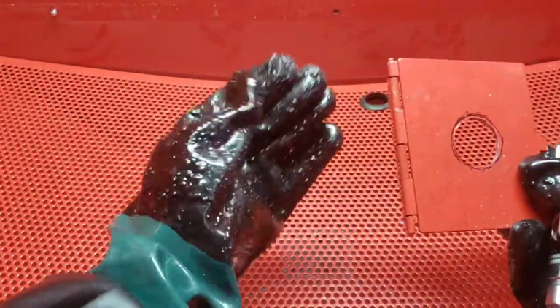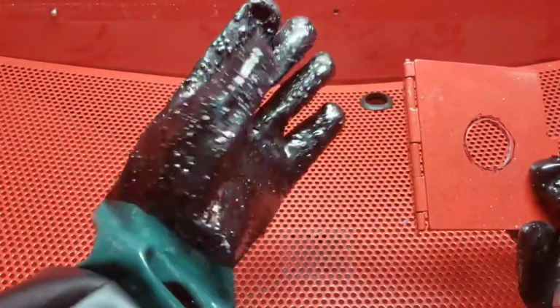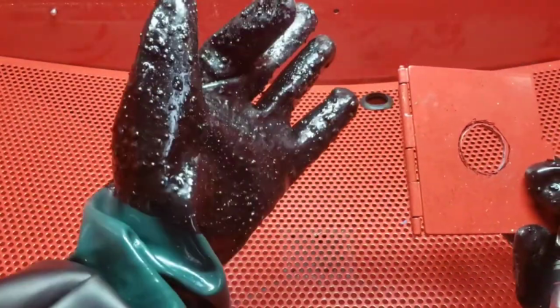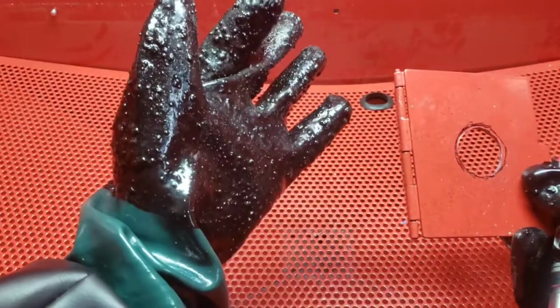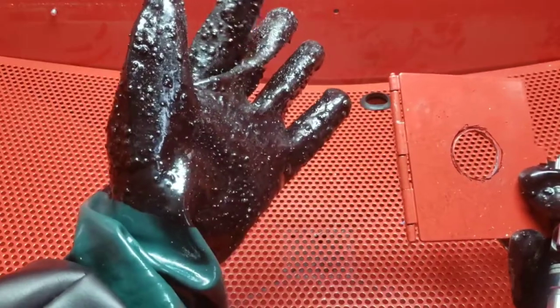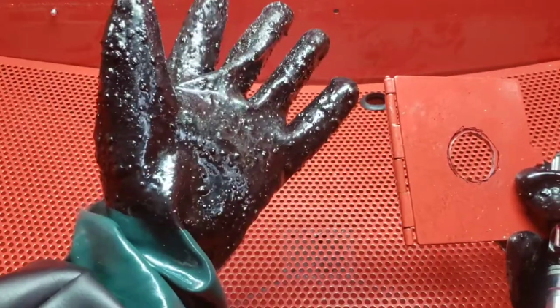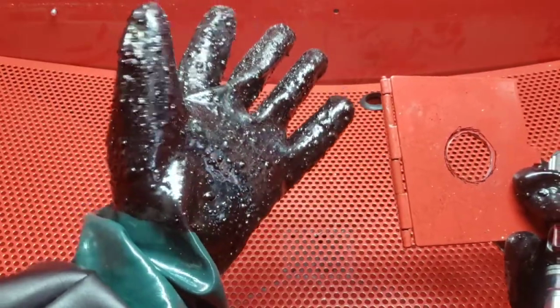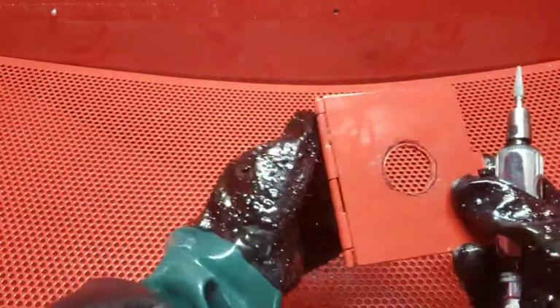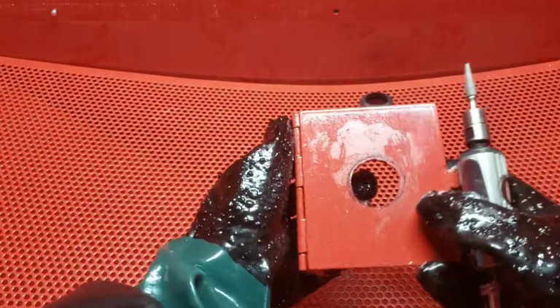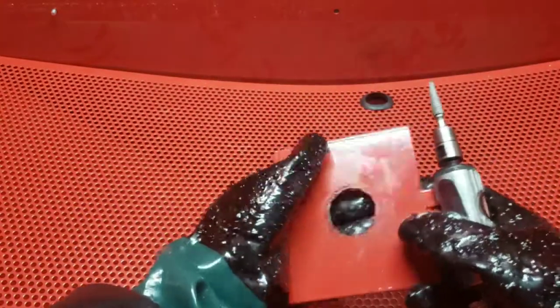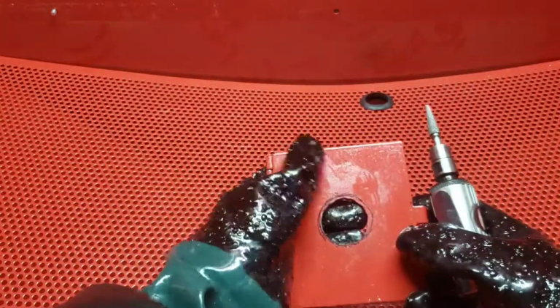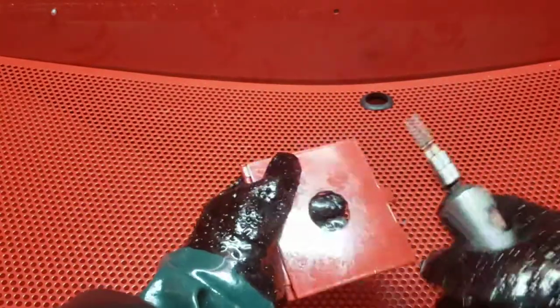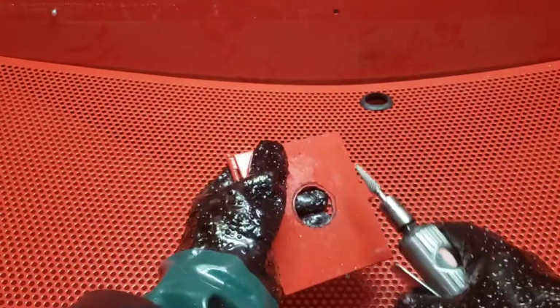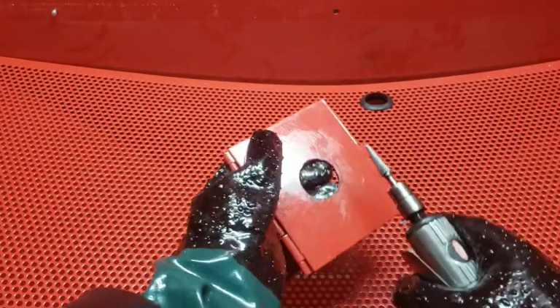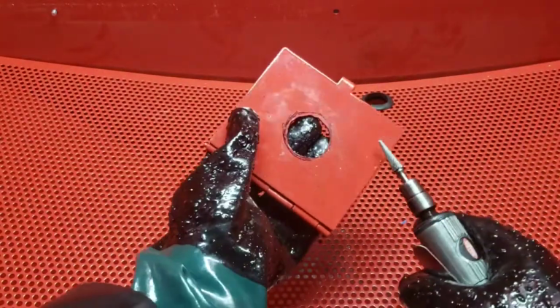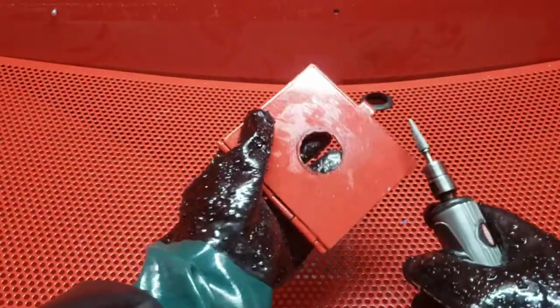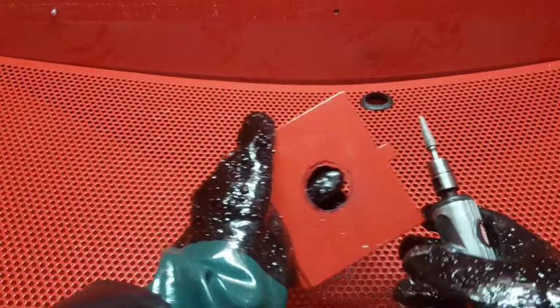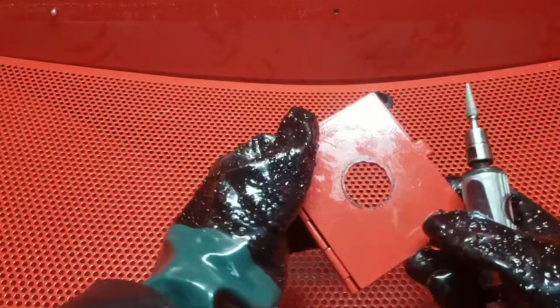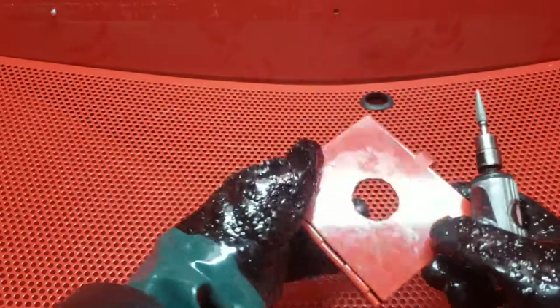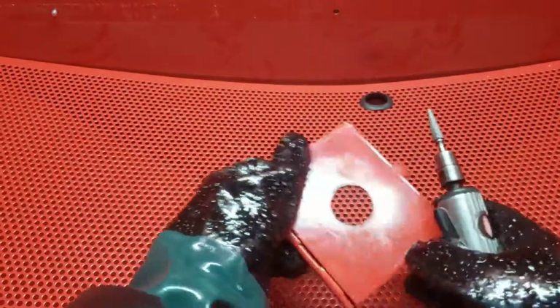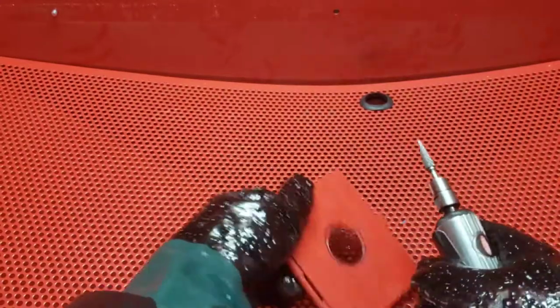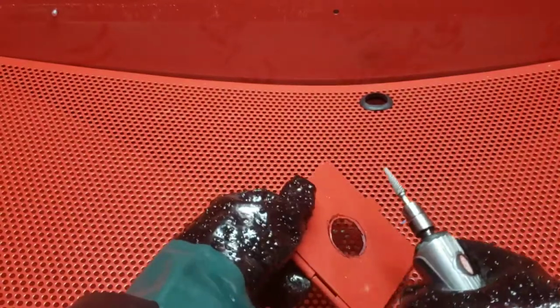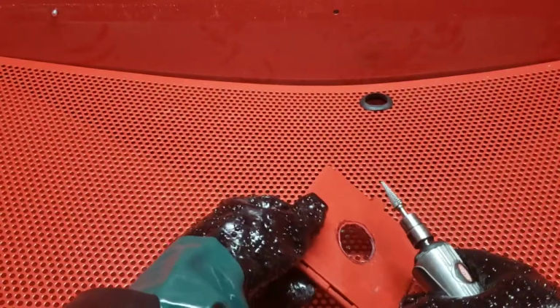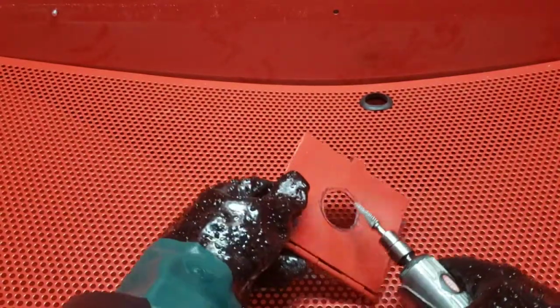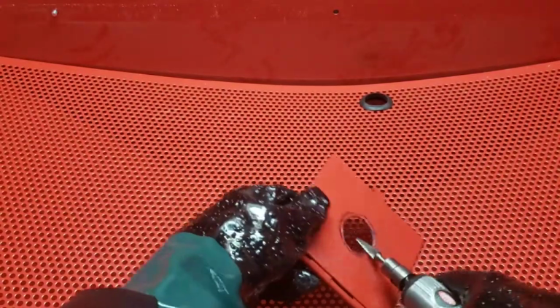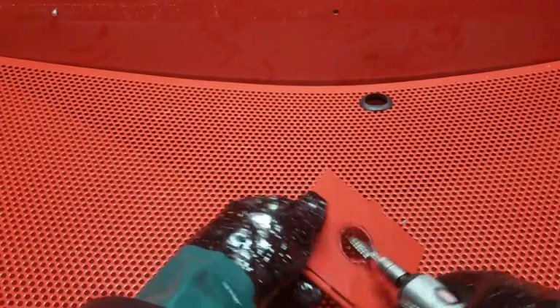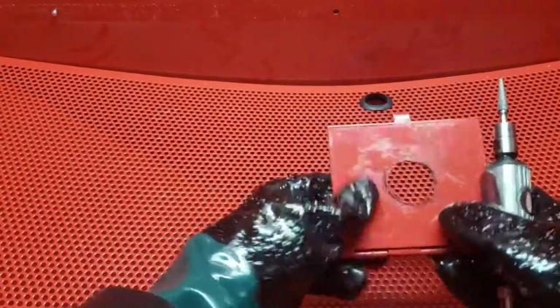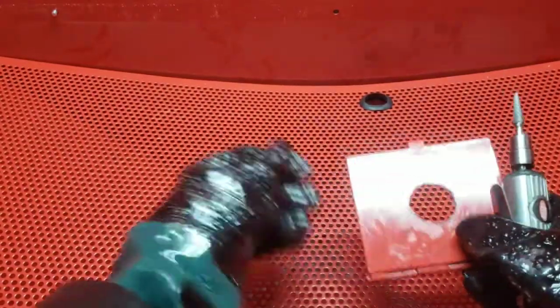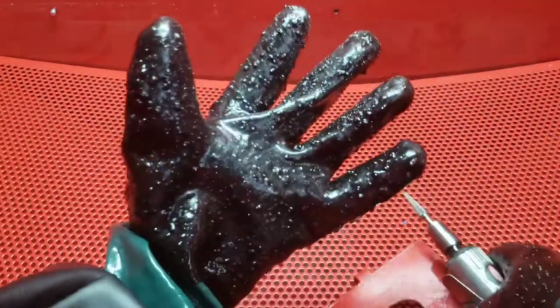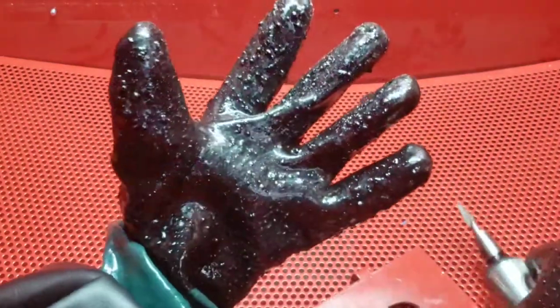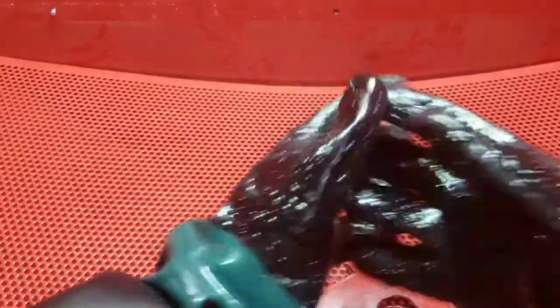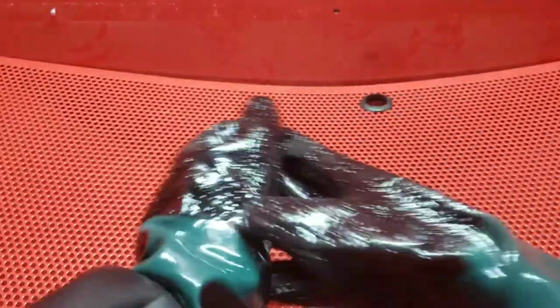It's impossible to hang on to — these gloves are so slippery. Doesn't help that this has got WD-40 all over it. Still slippery as hell — might remedy that.